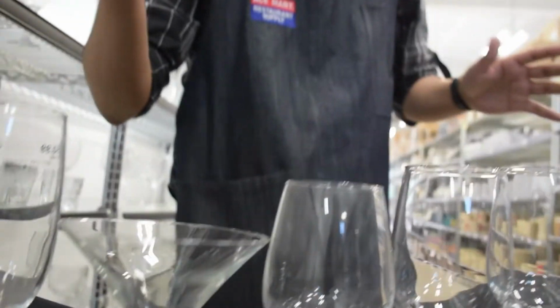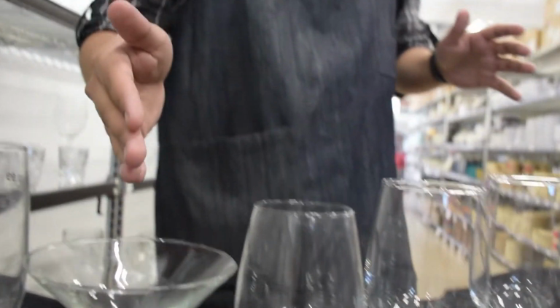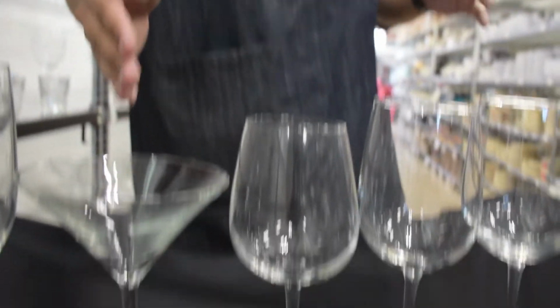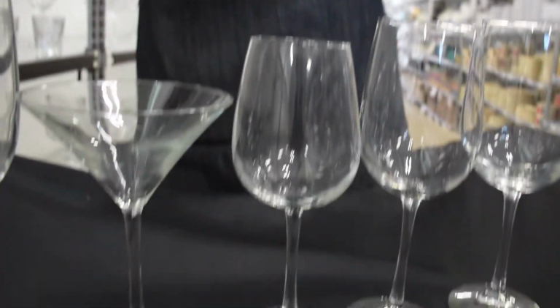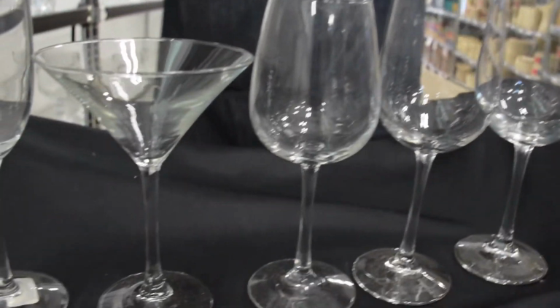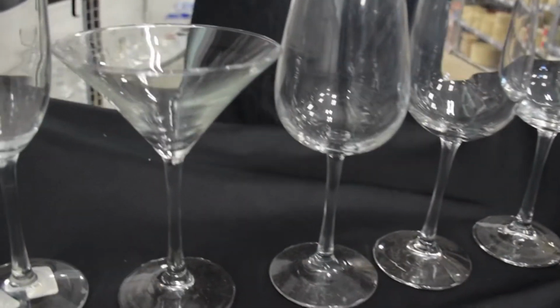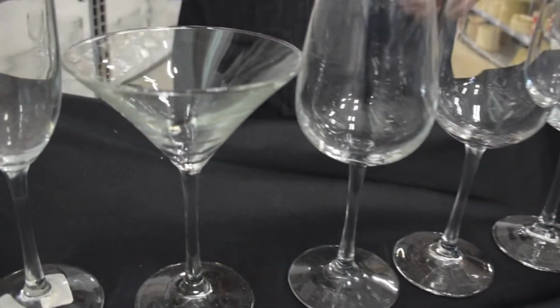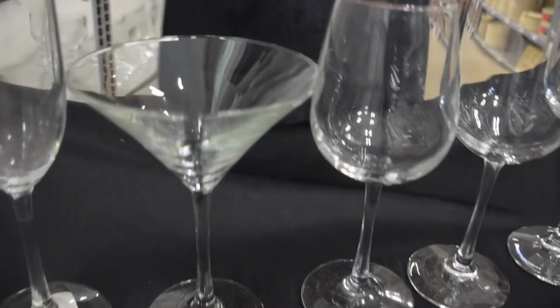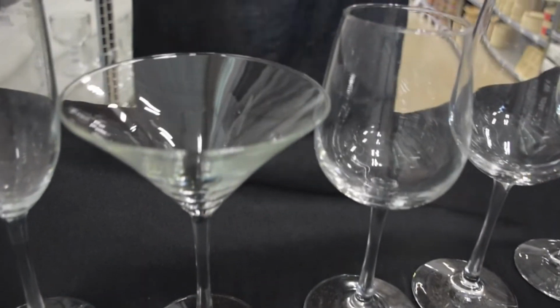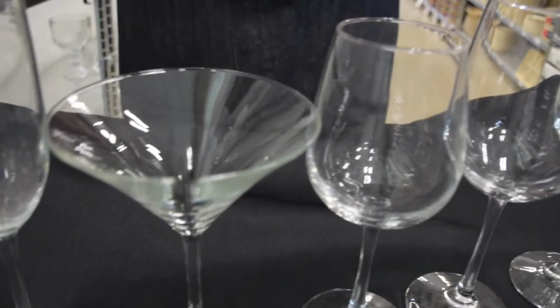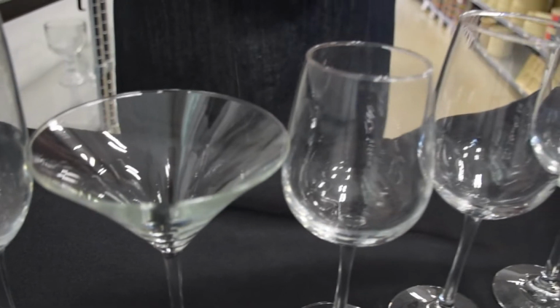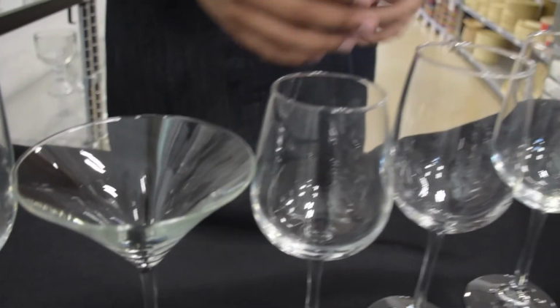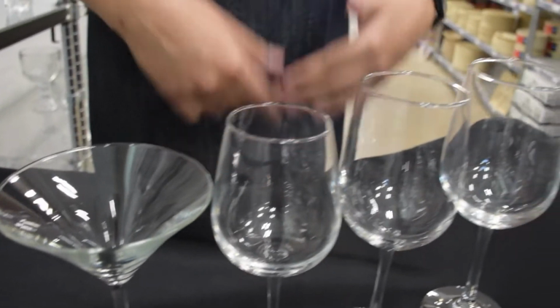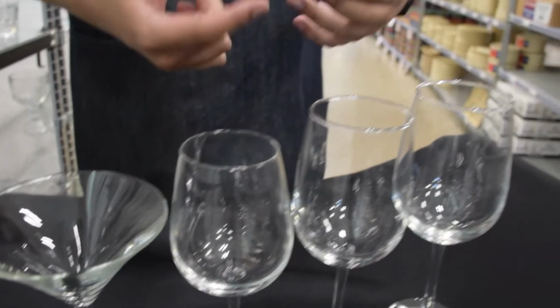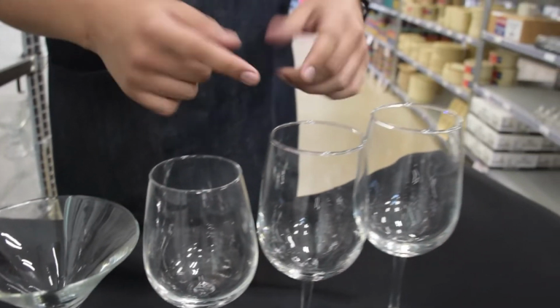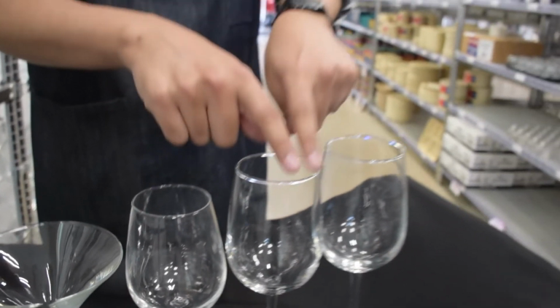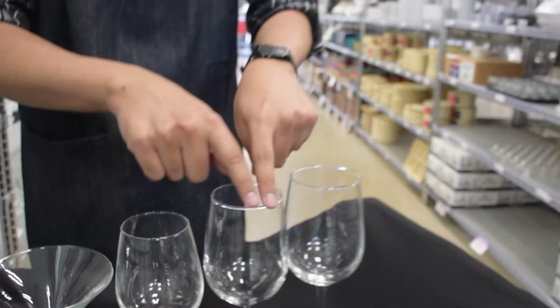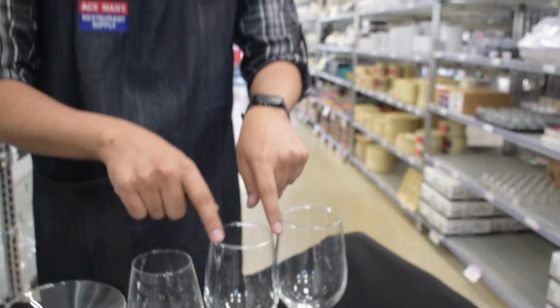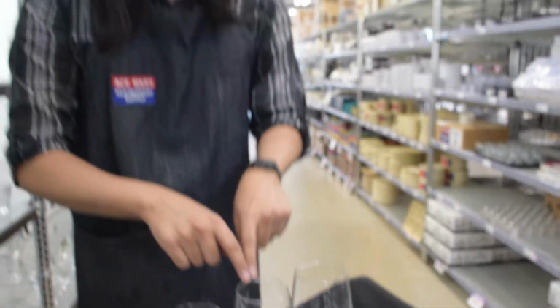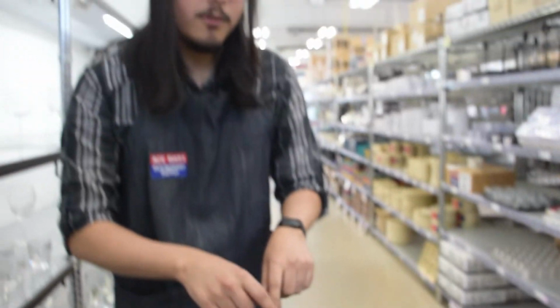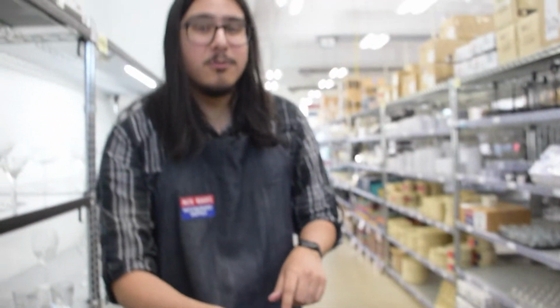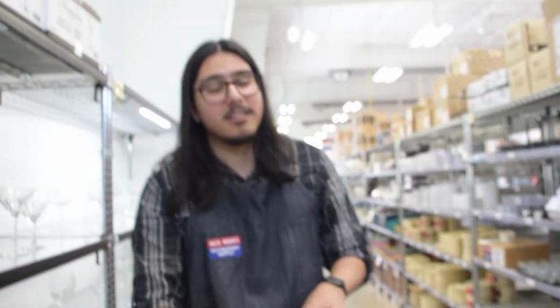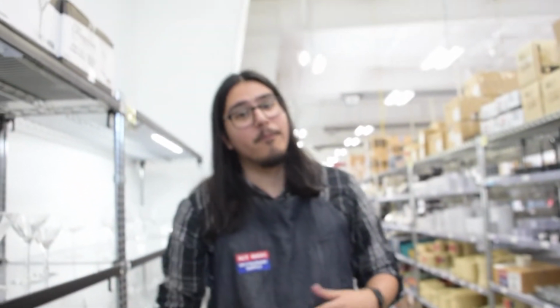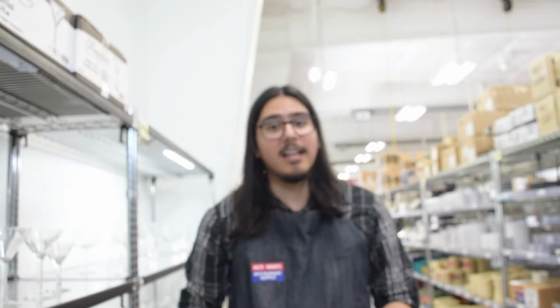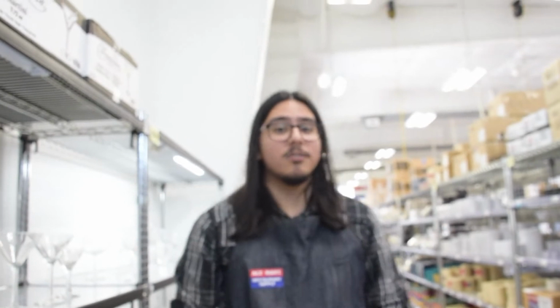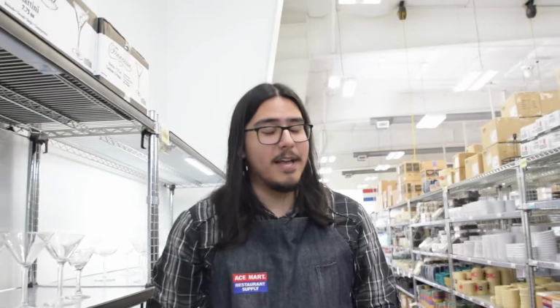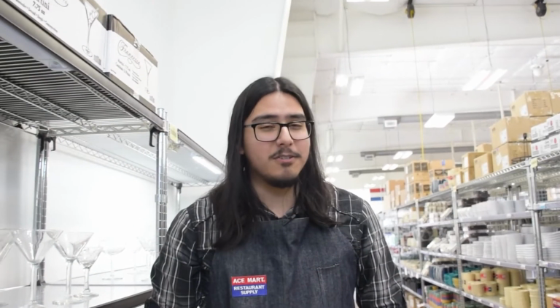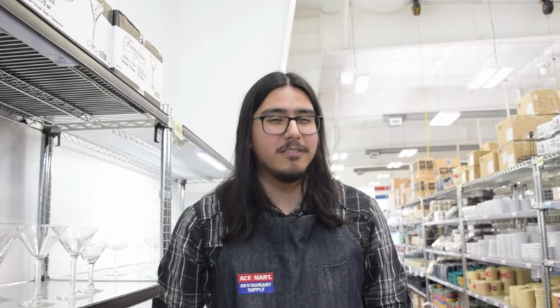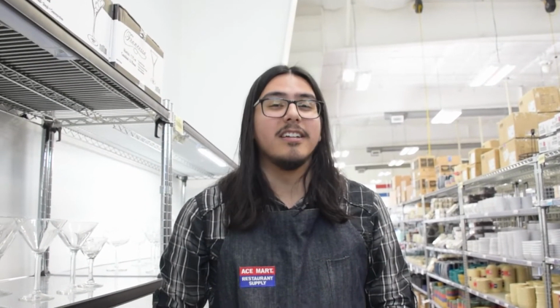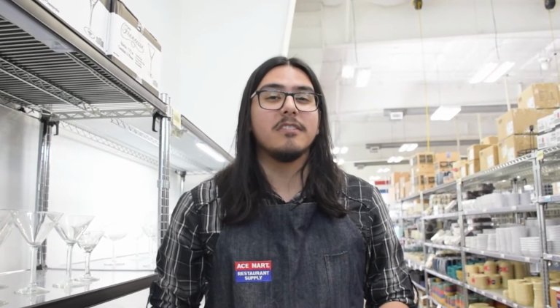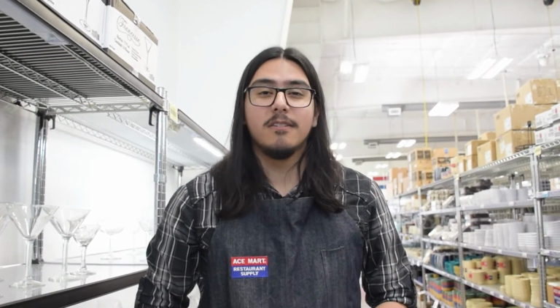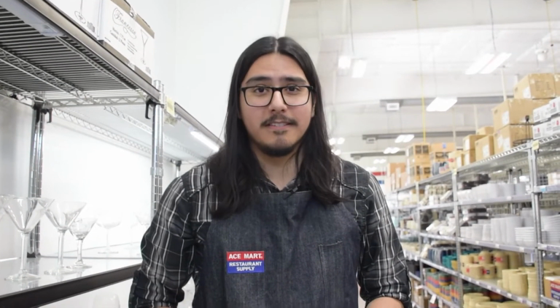This martini glass is great for mixed drinks, capturing all those different flavors. And last but not least, the rims are actually beaded so there are no drops that come from the glass, so you can maximize your yield and decrease messes.